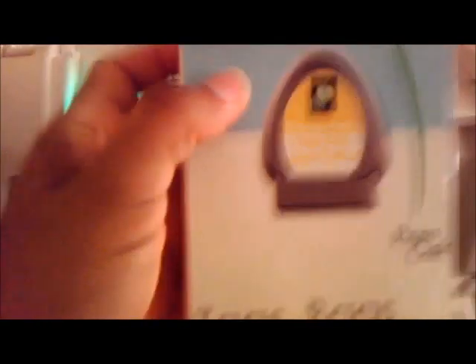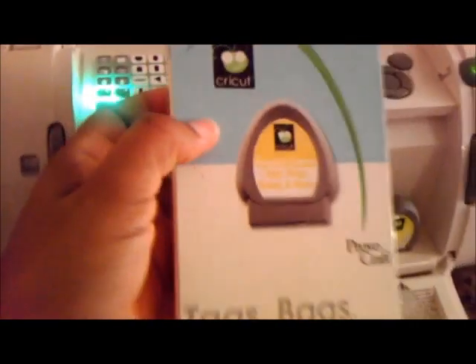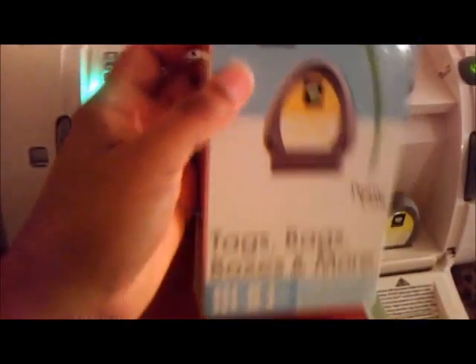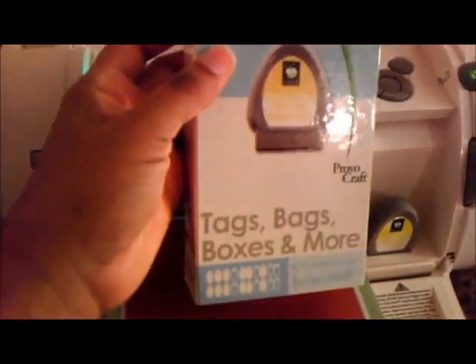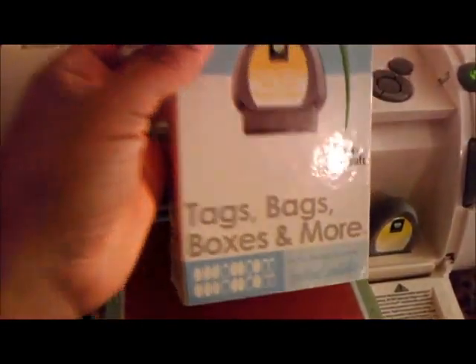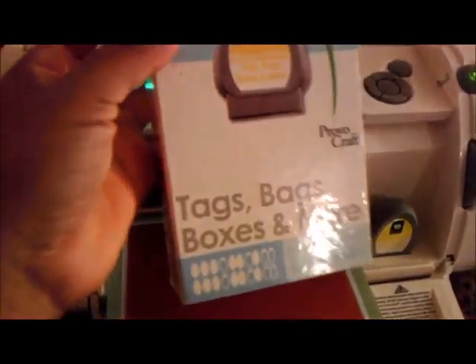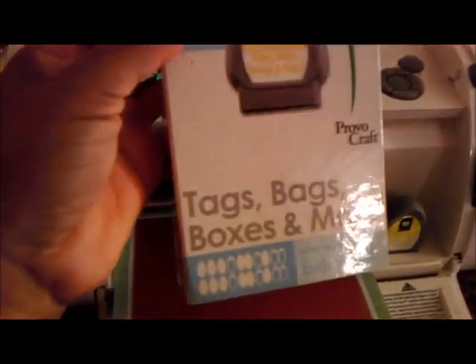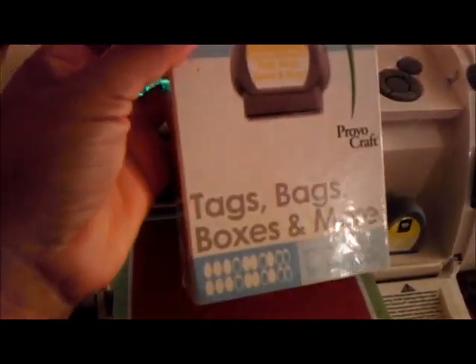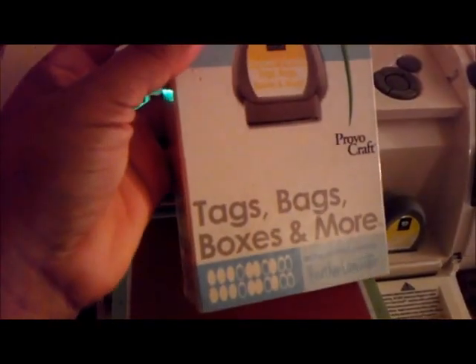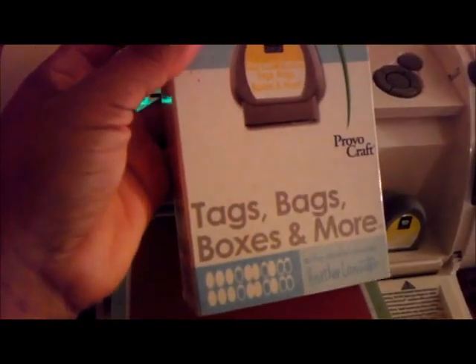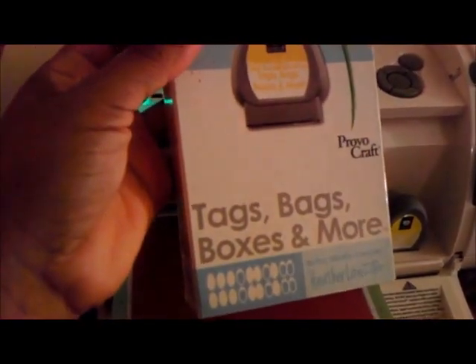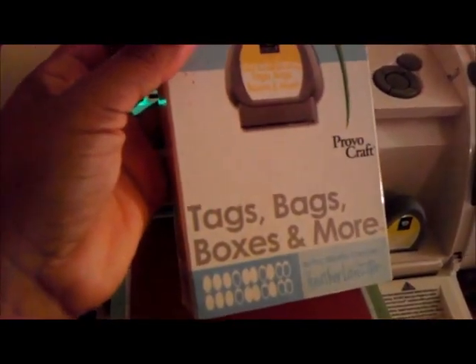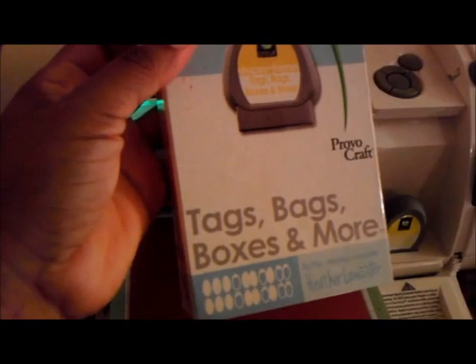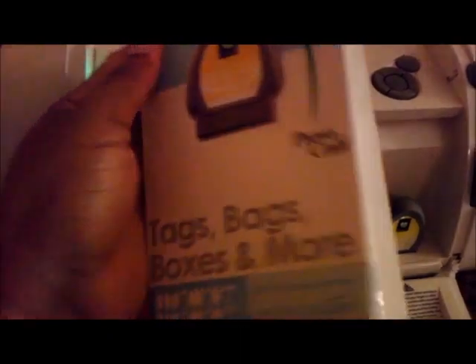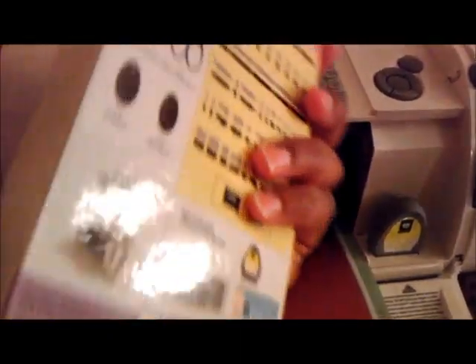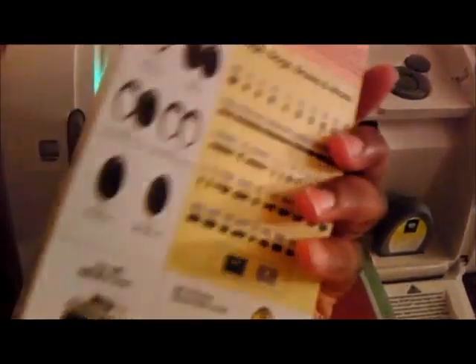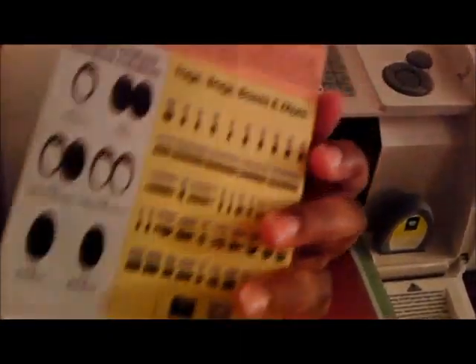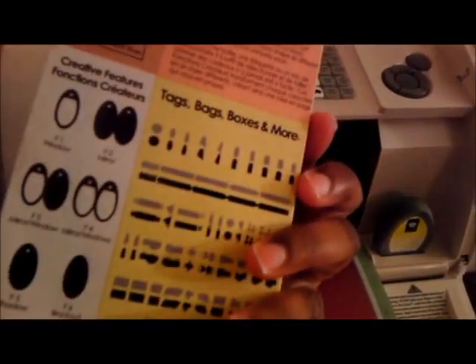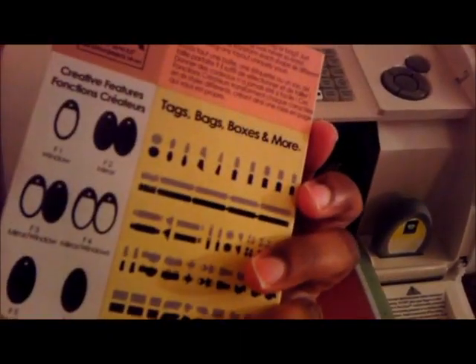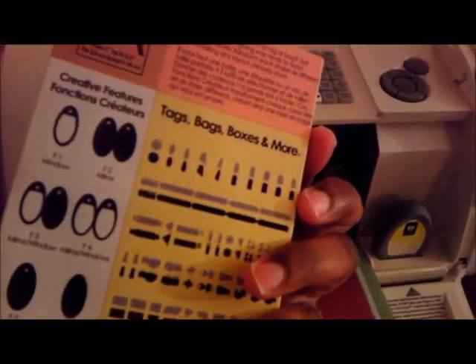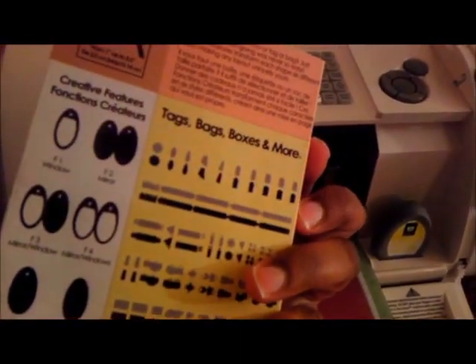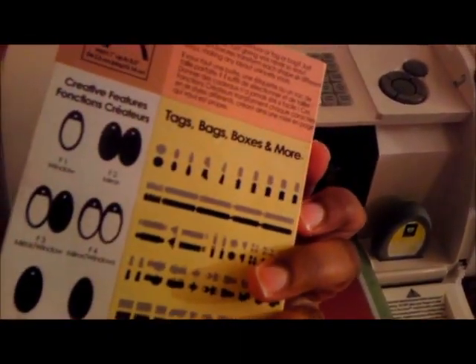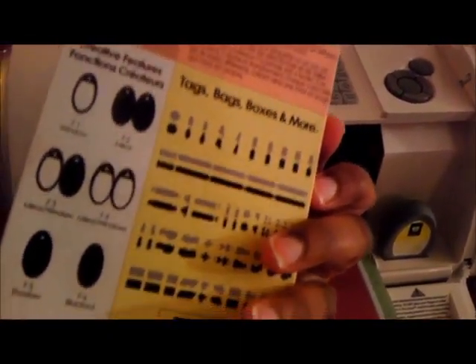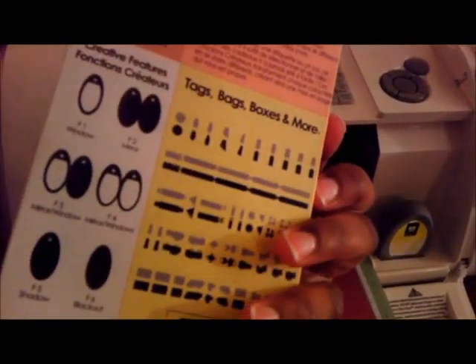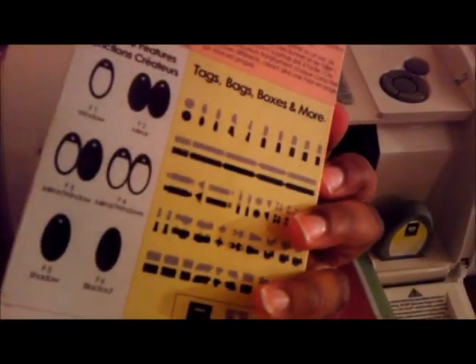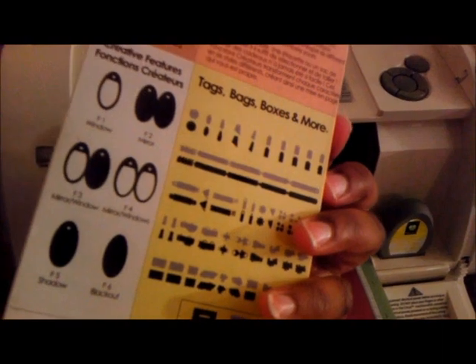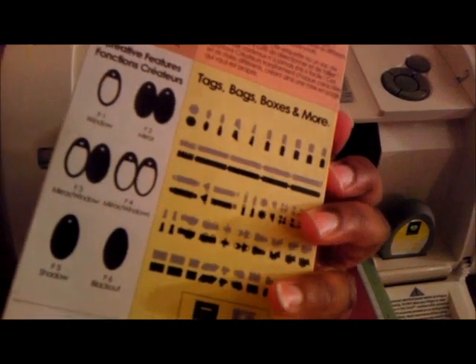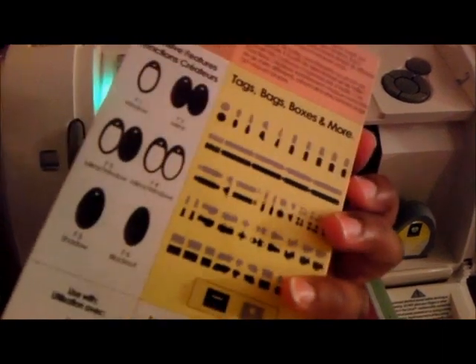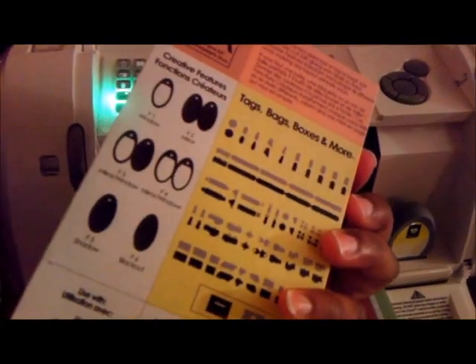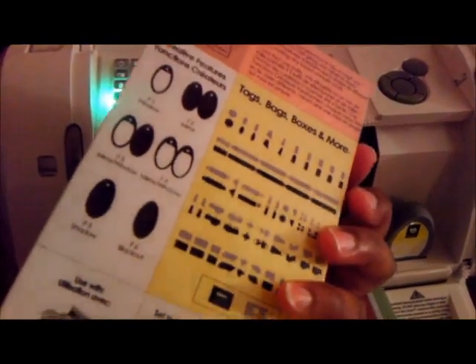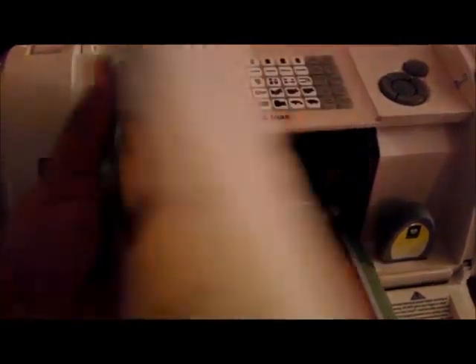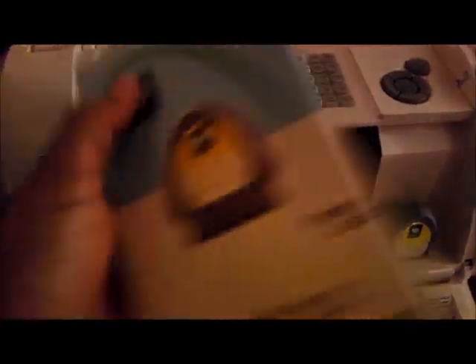This is the cartridge that I'm using. This is like one of my first cartridges — Tags, Bags, Boxes, and More — and they have different tags on it. You can cut out boxes and bags, purses, out of paper.